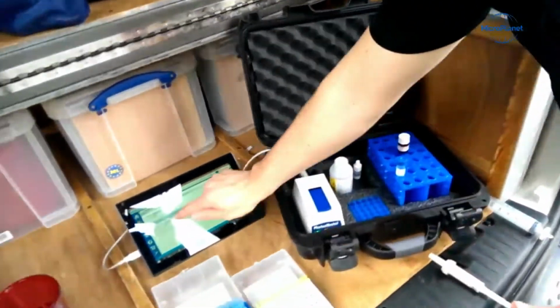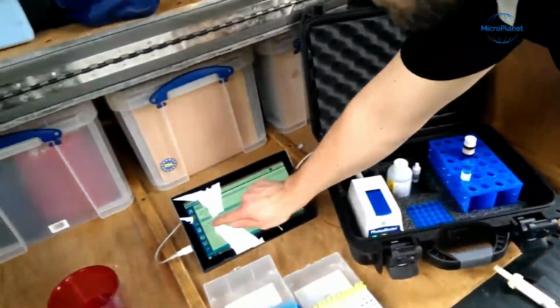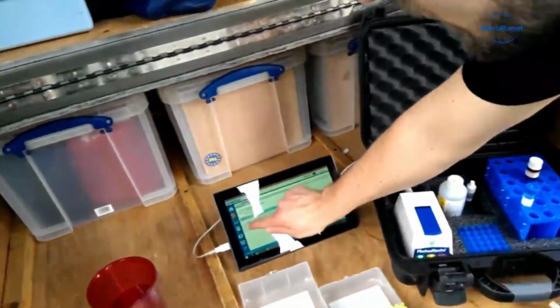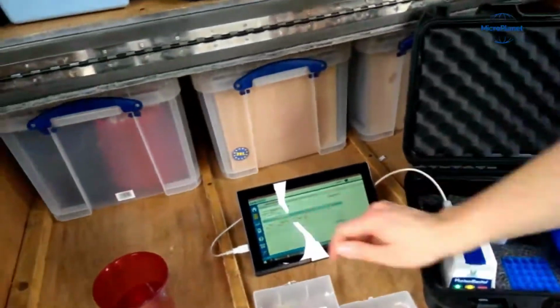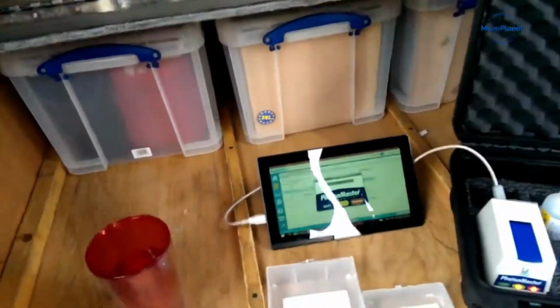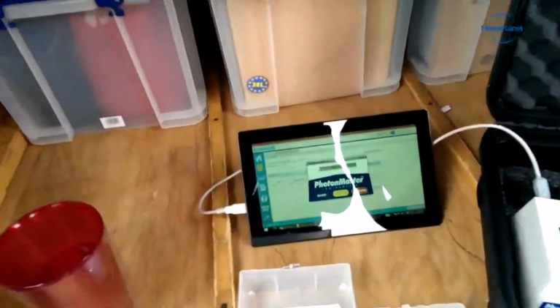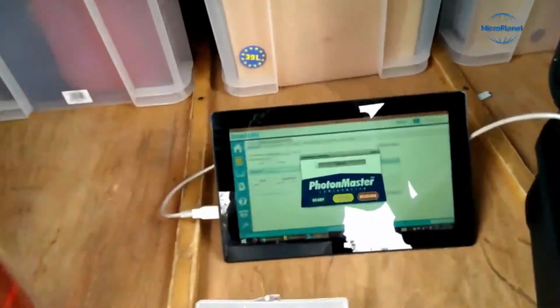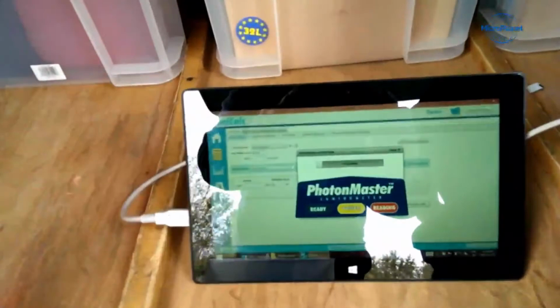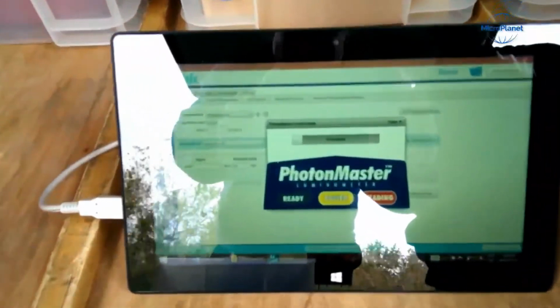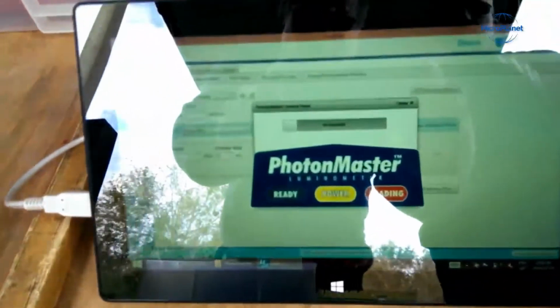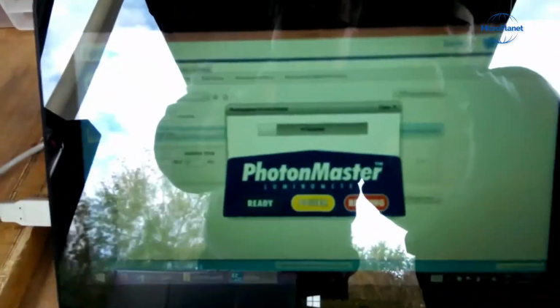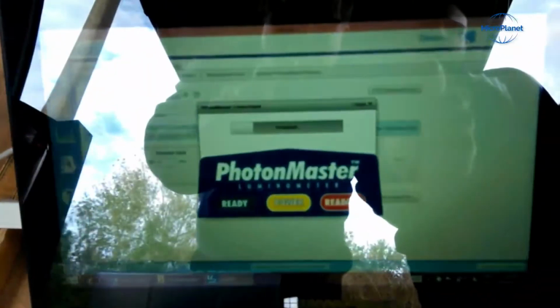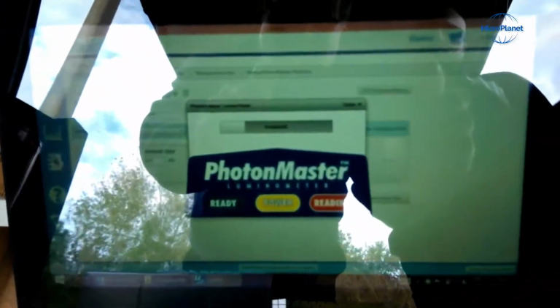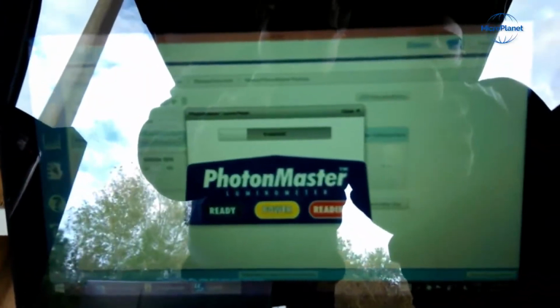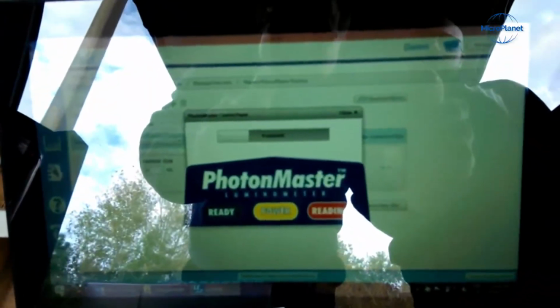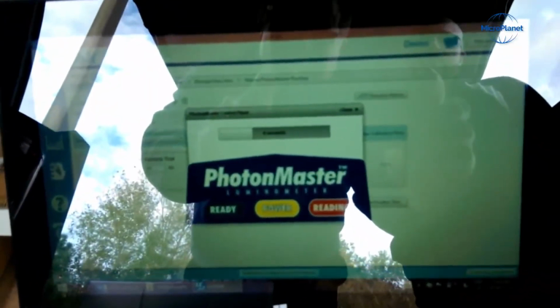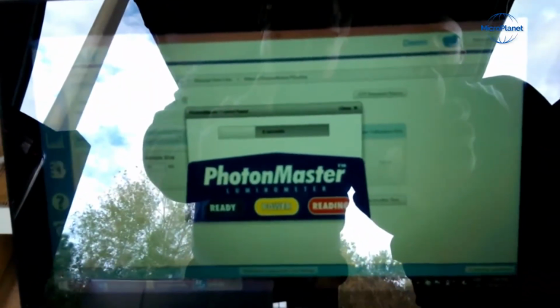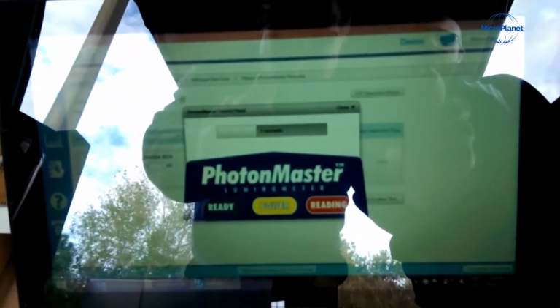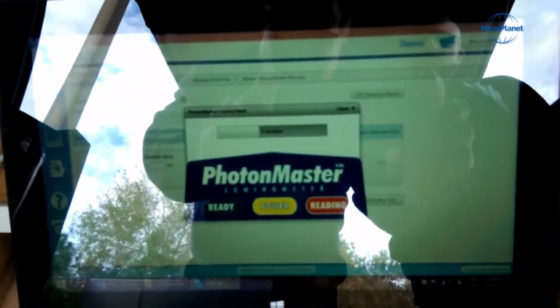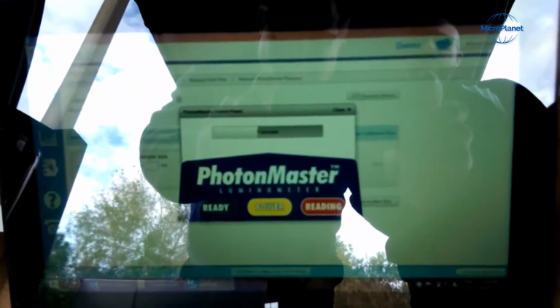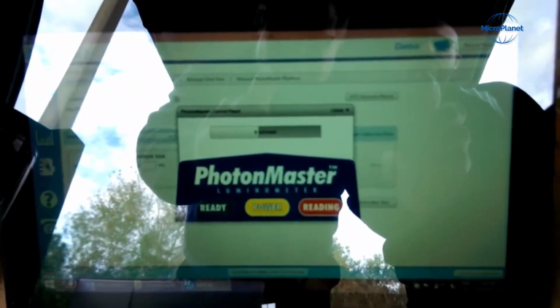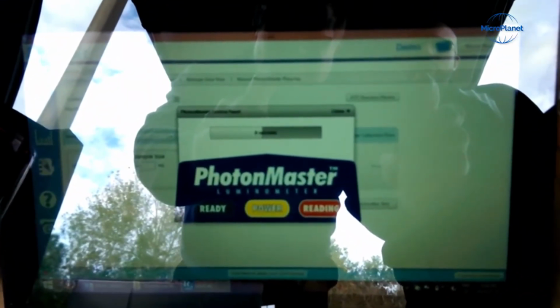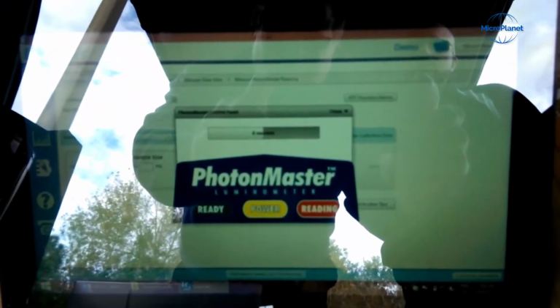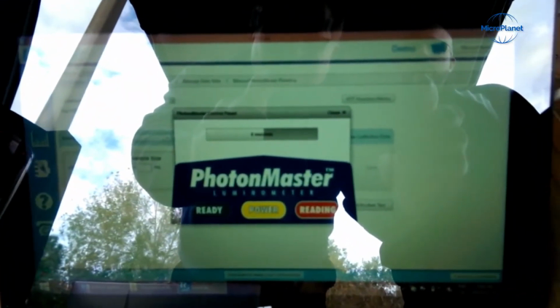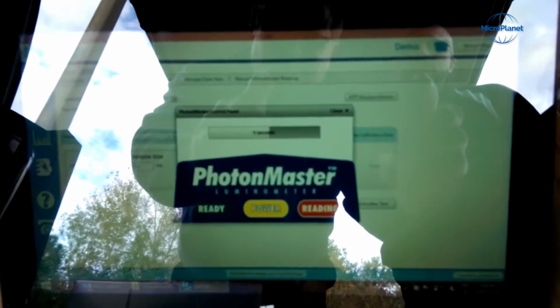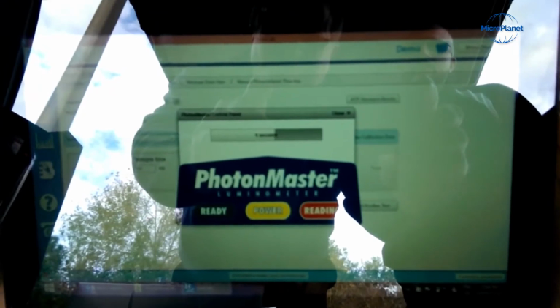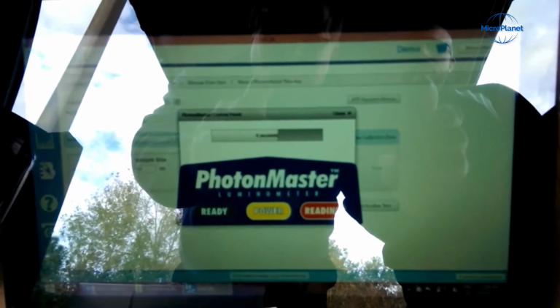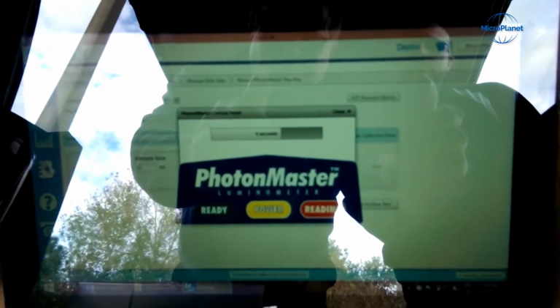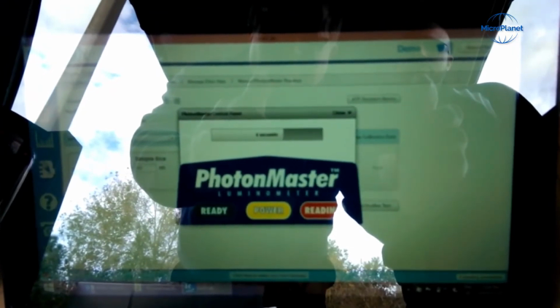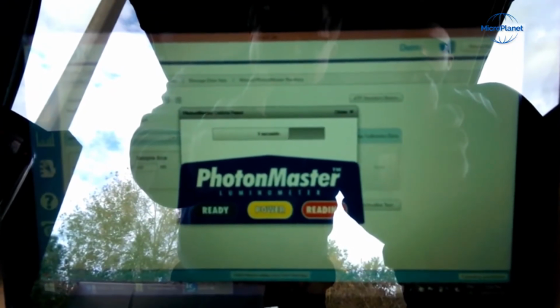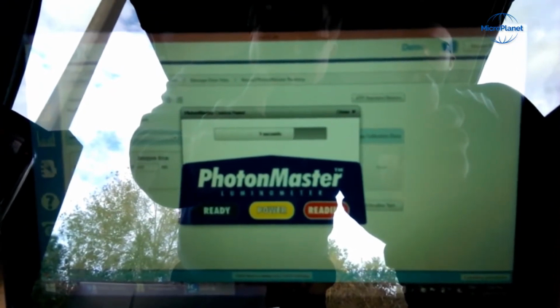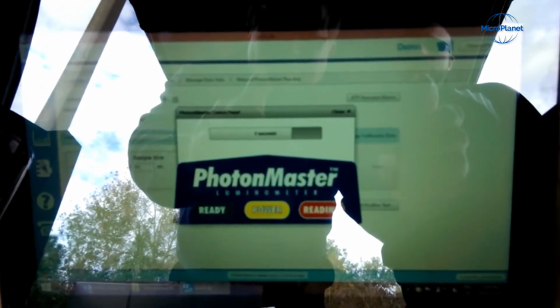And a reading is taken from the LumiCalc software.